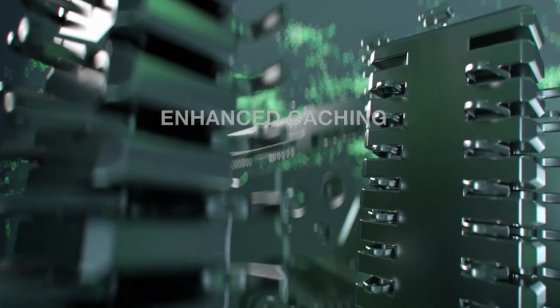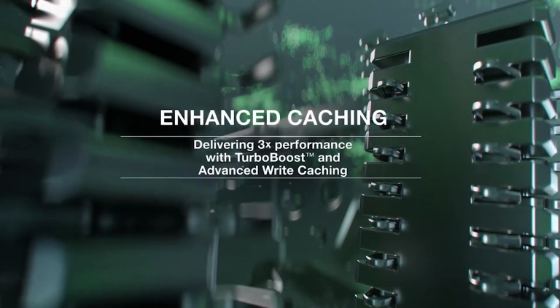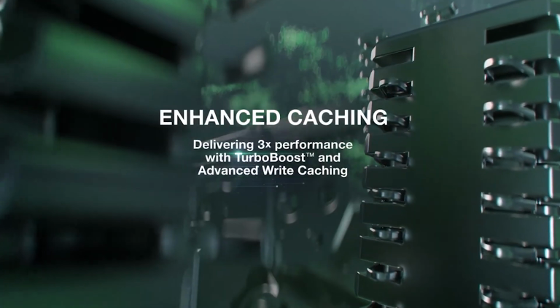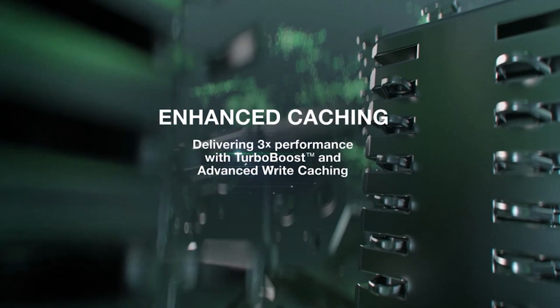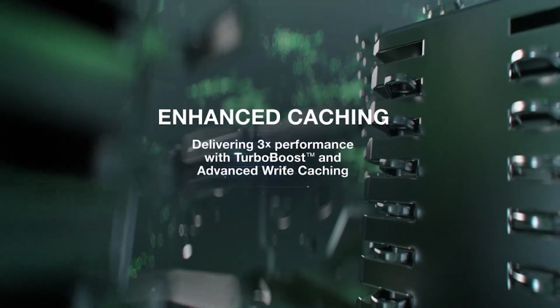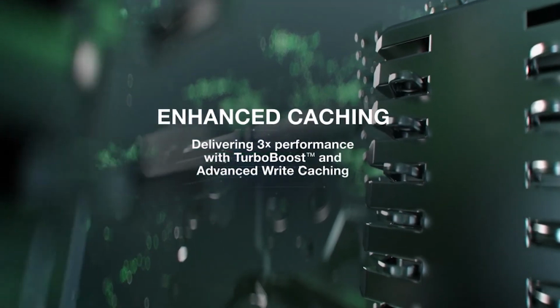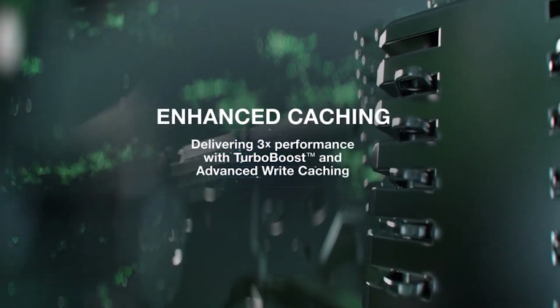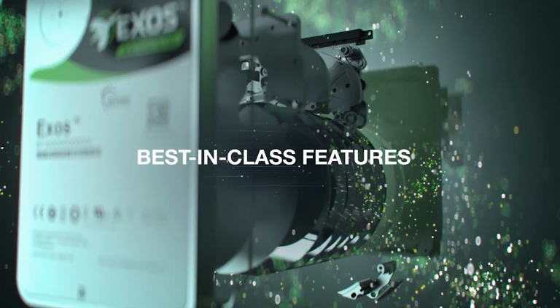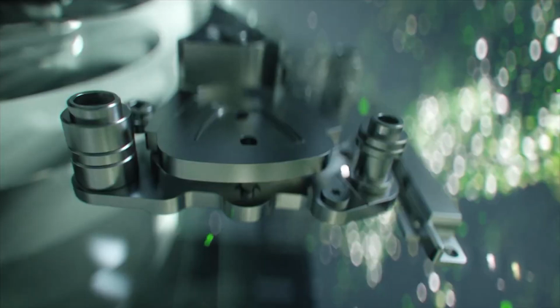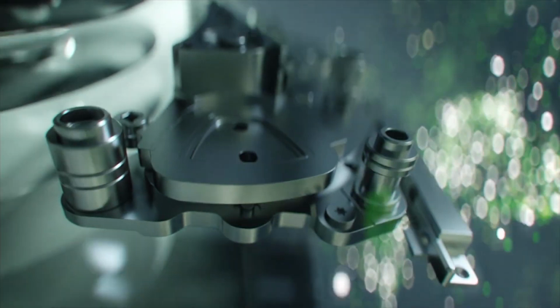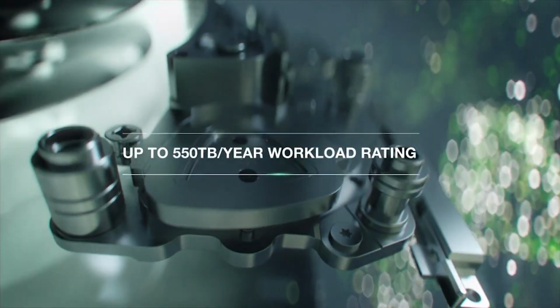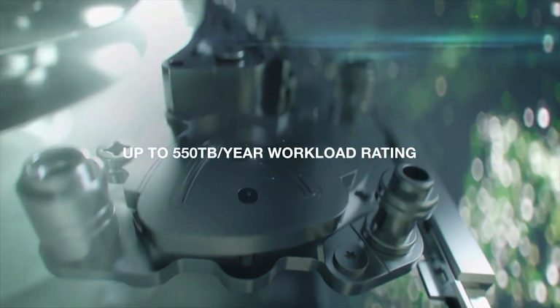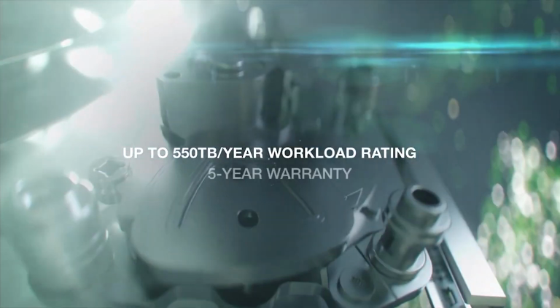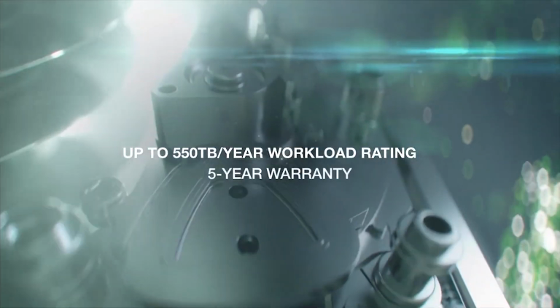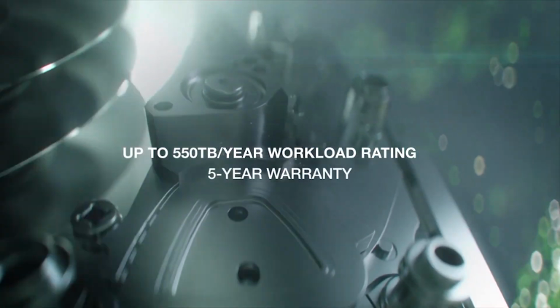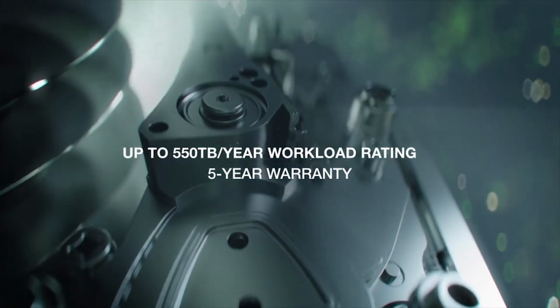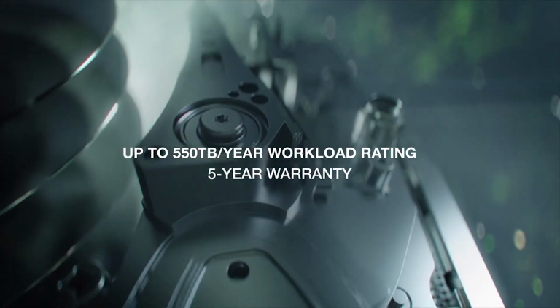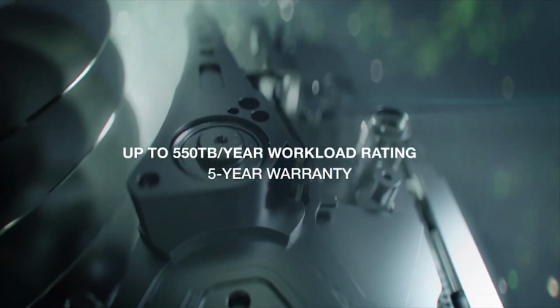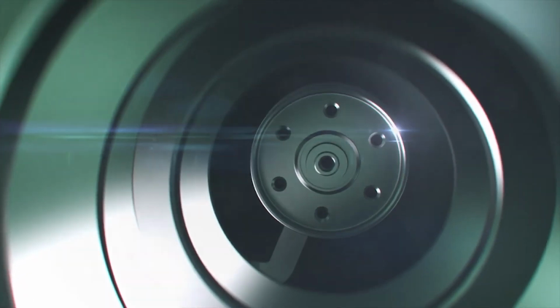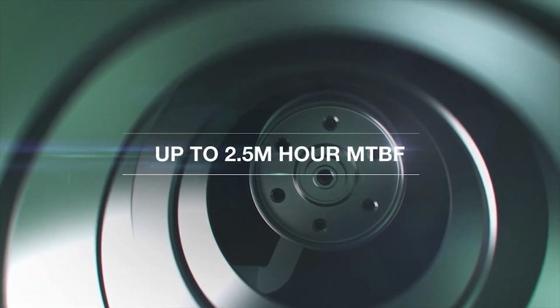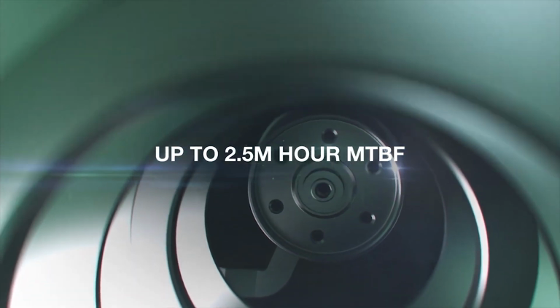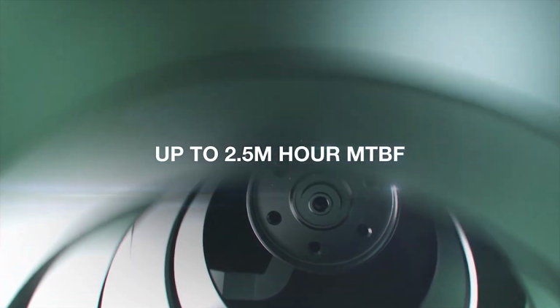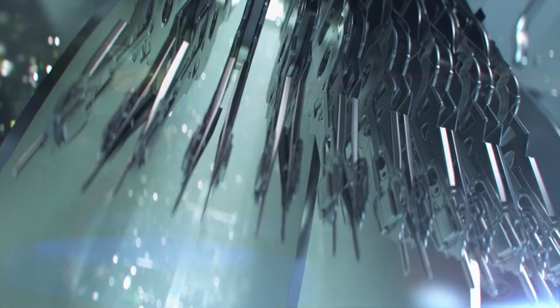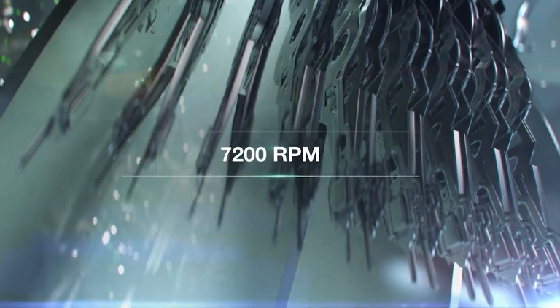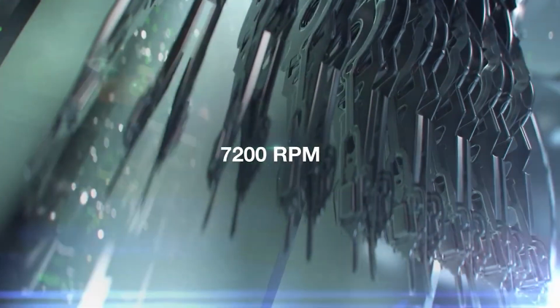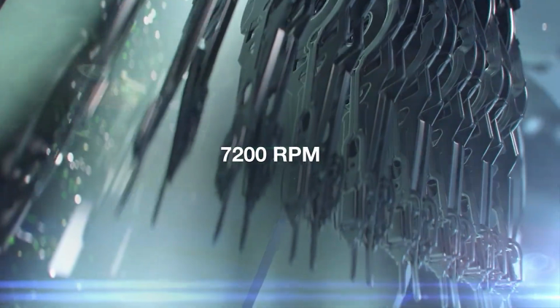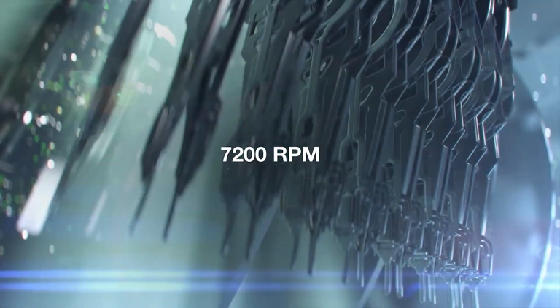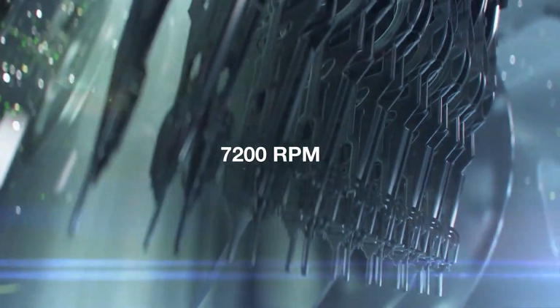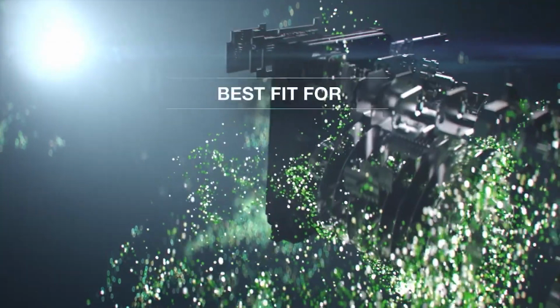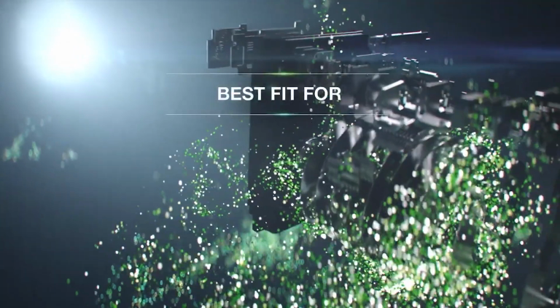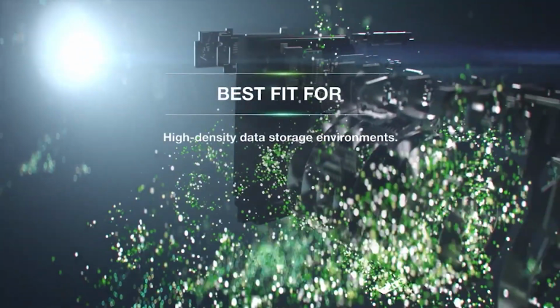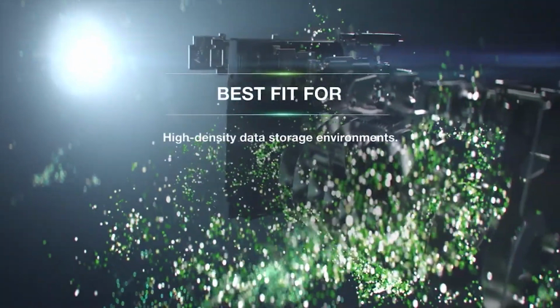Seagate's power balance efficiently manages power. You can manage your Seagate HDD to cater for random read-write operations or when idle. The Seagate Exos X14's power-saving features, put against the overall performance, are a worthwhile investment.